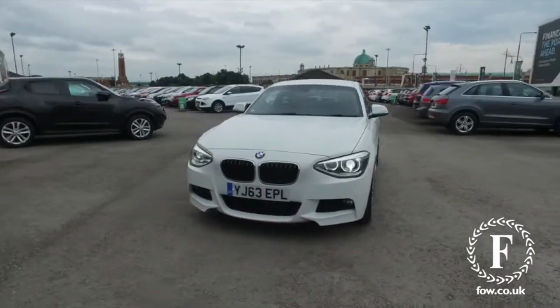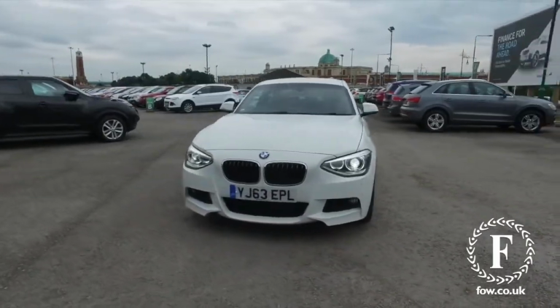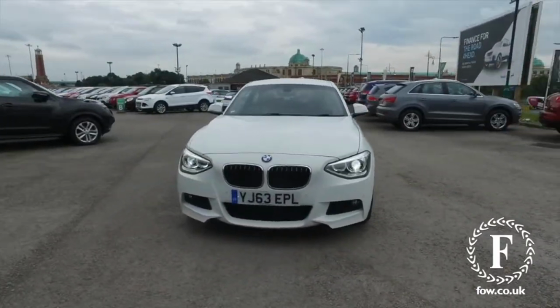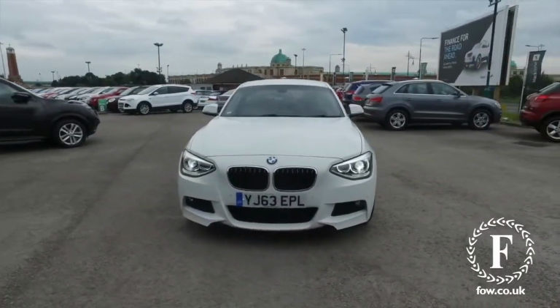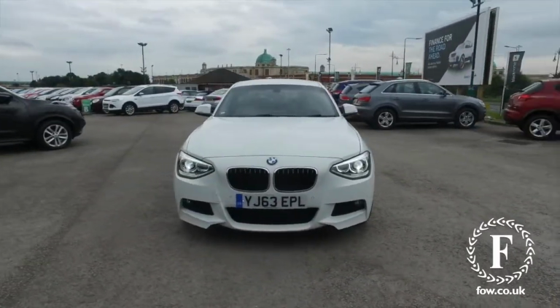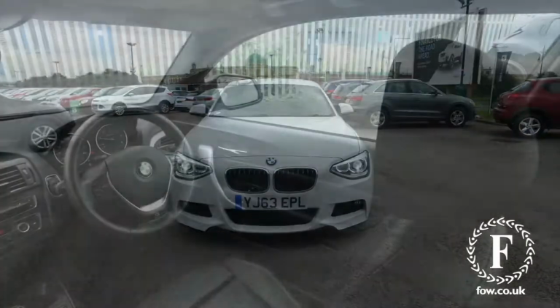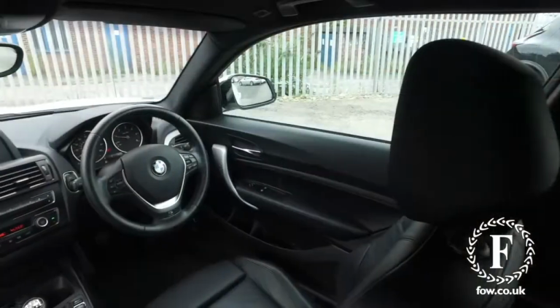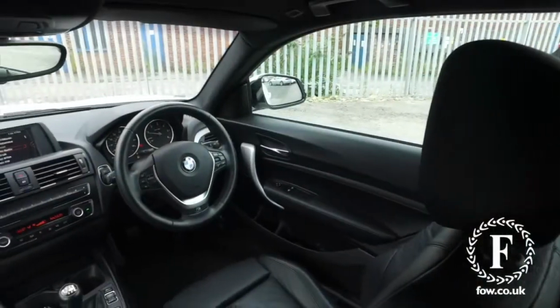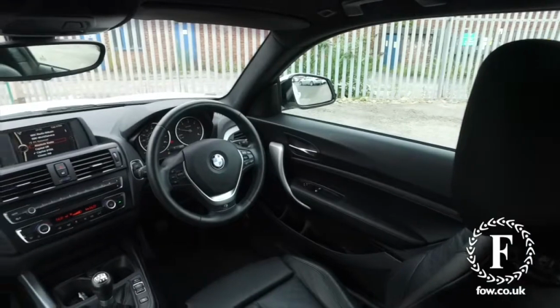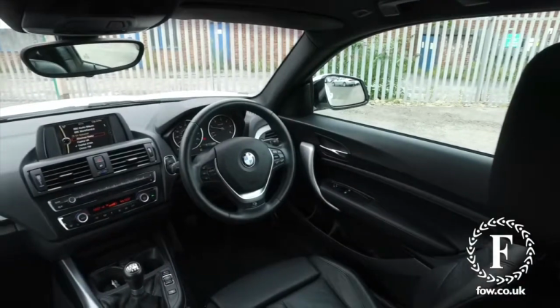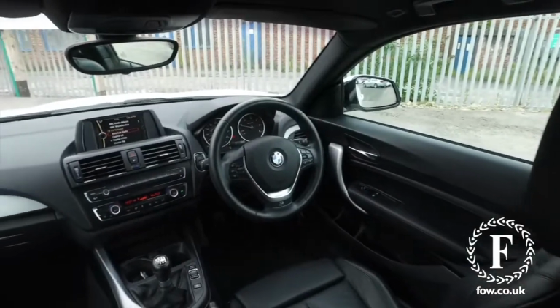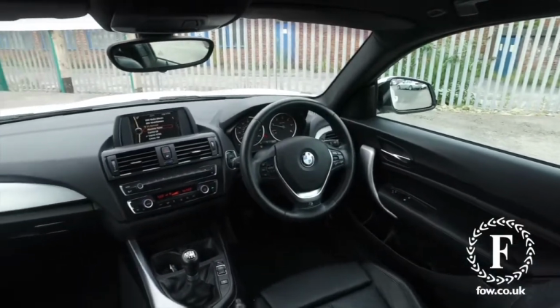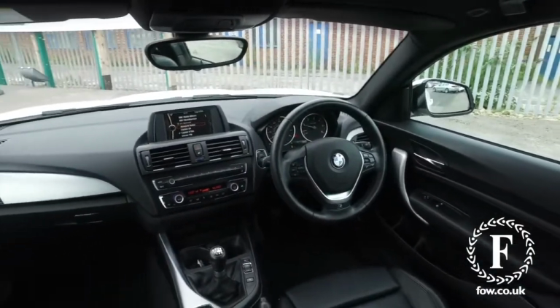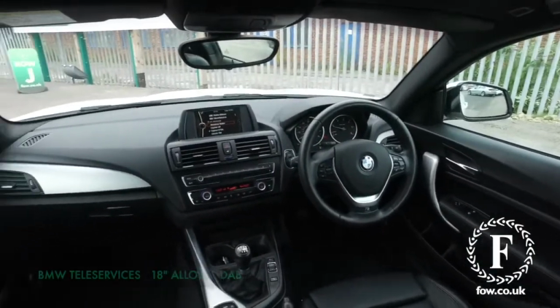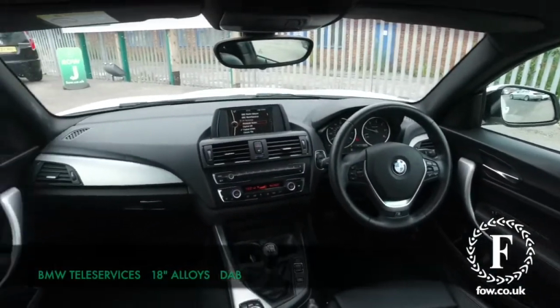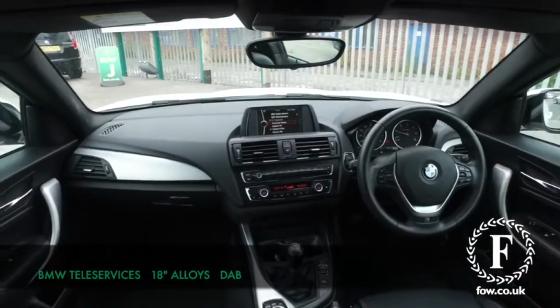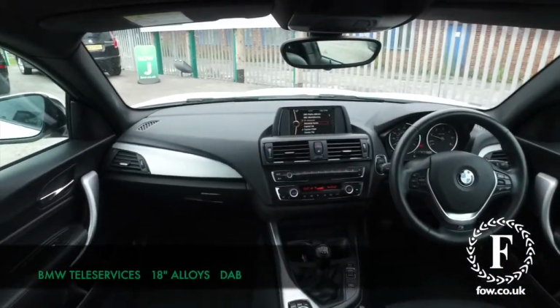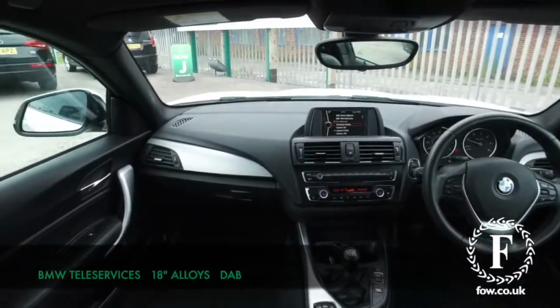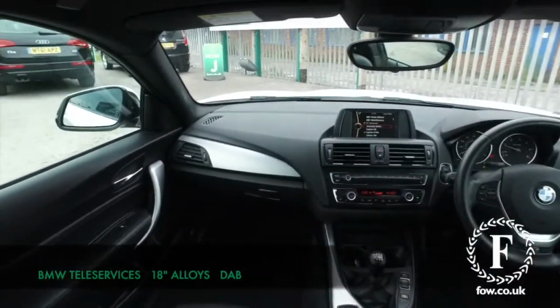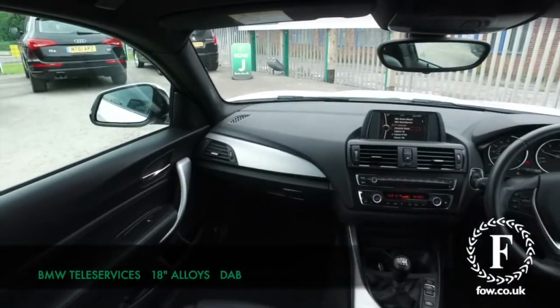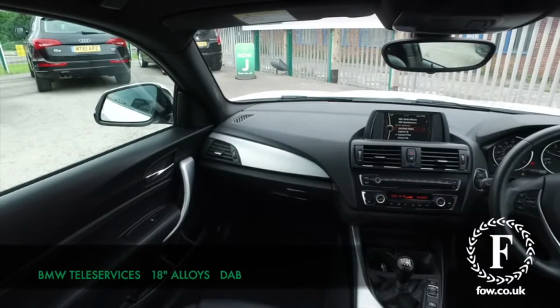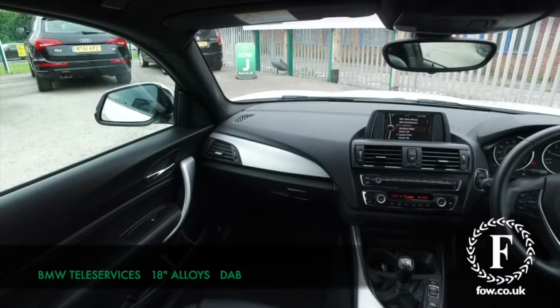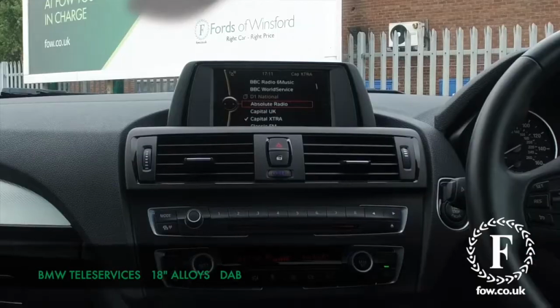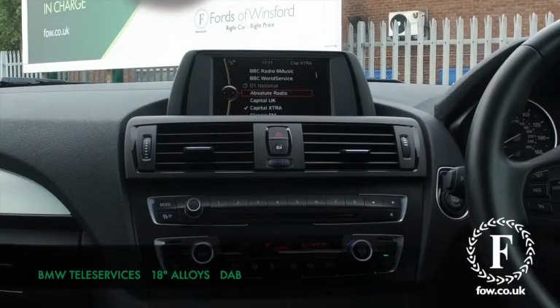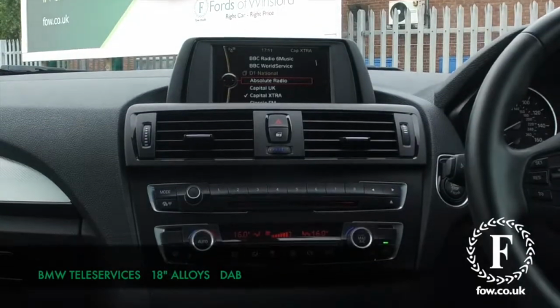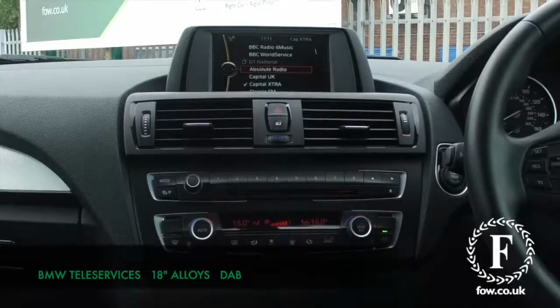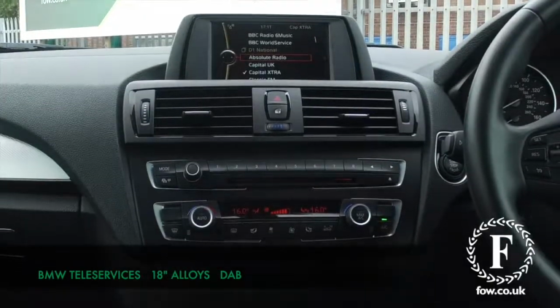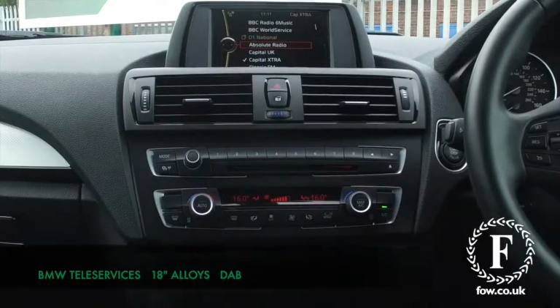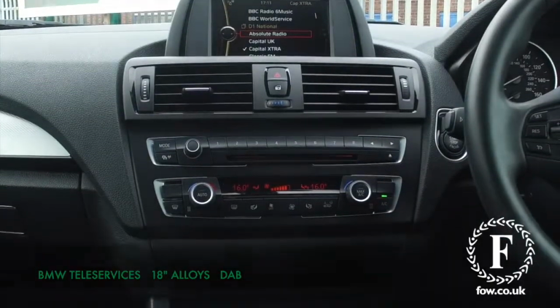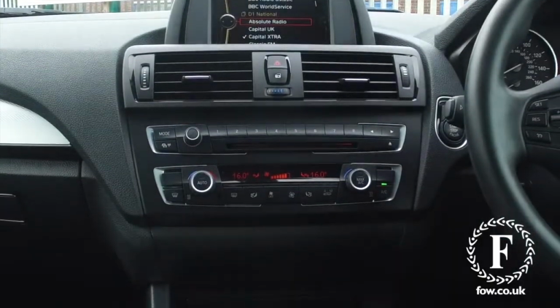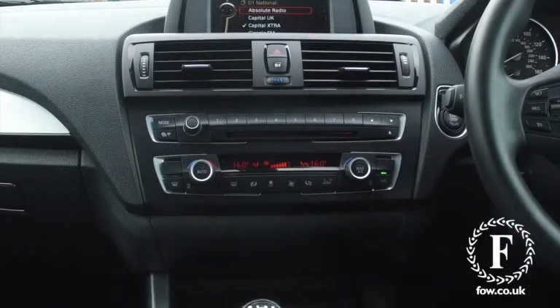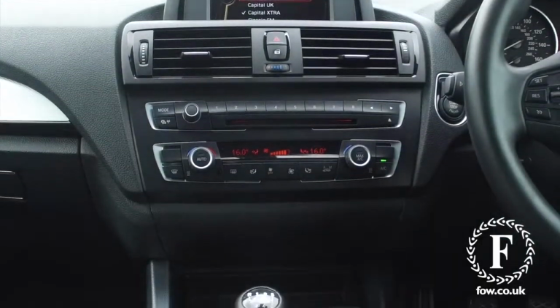Inside will not disappoint either, with a sumptuous cabin — really smart. You've got black headlining, a short gear lever, some nice touches there, DAB, and BMW teleservices and emergency call.